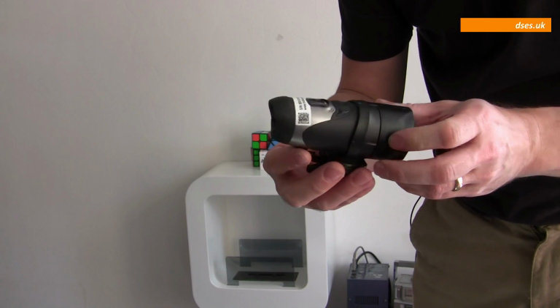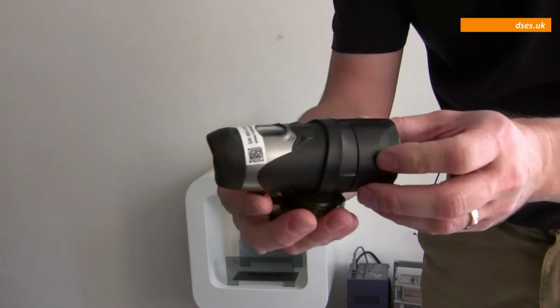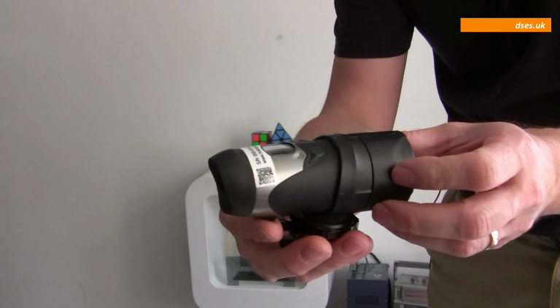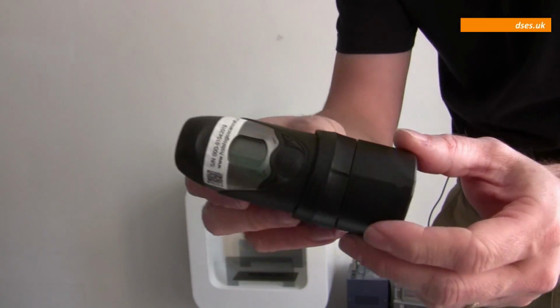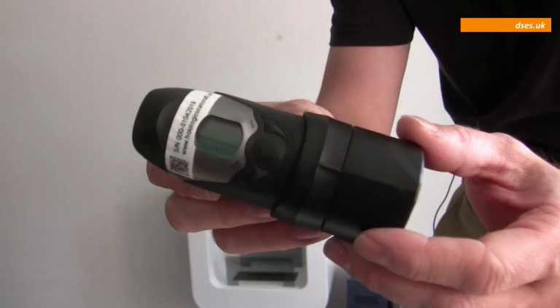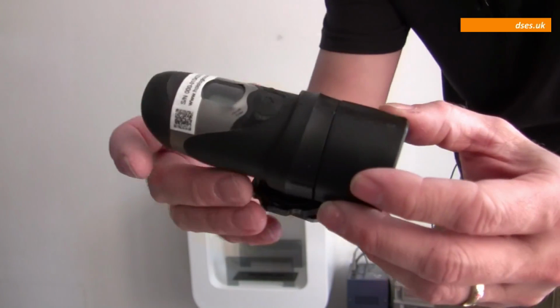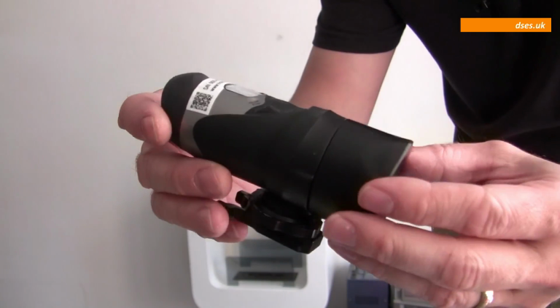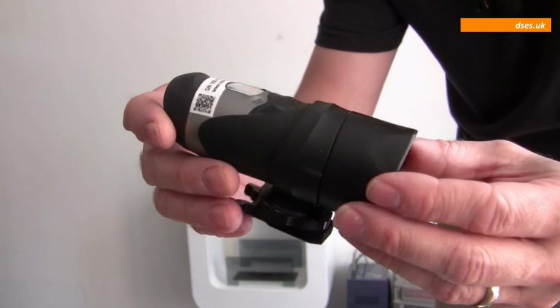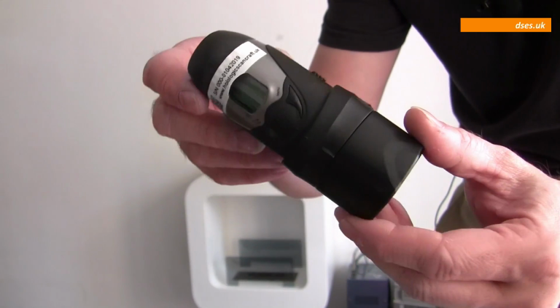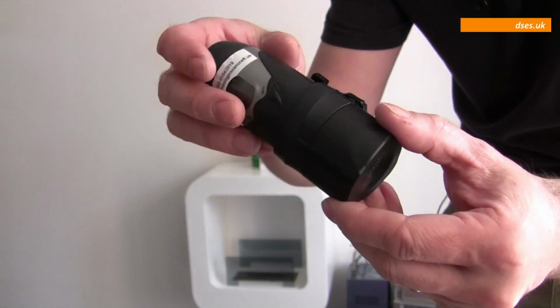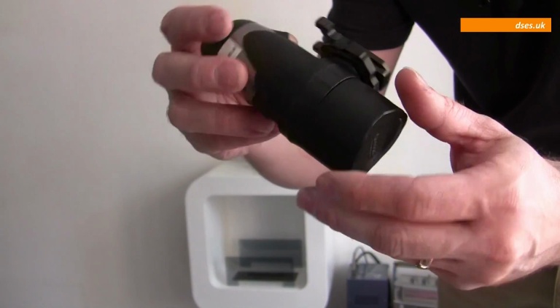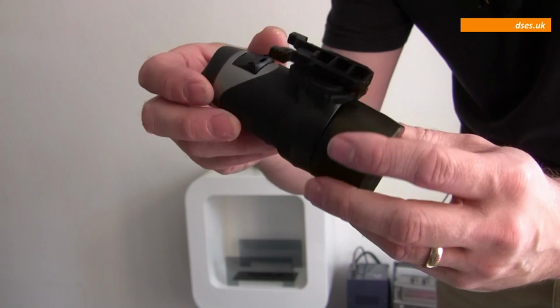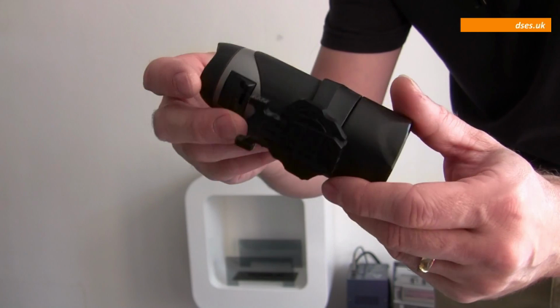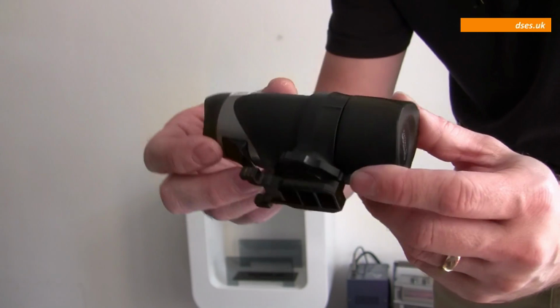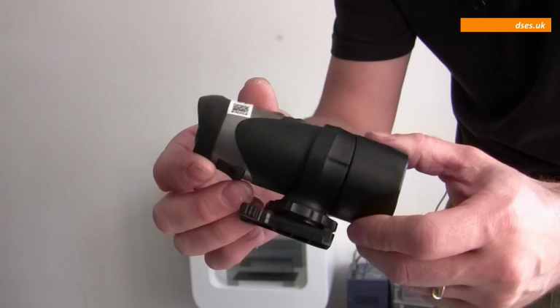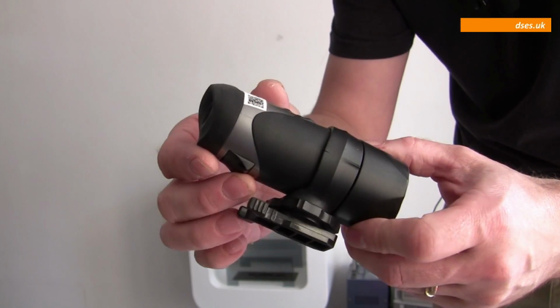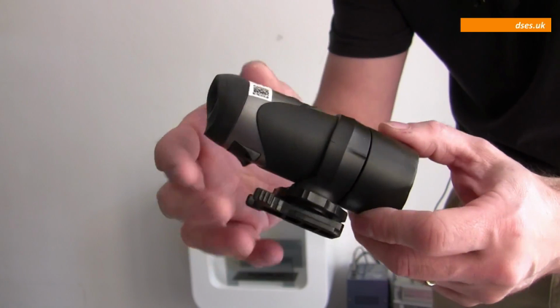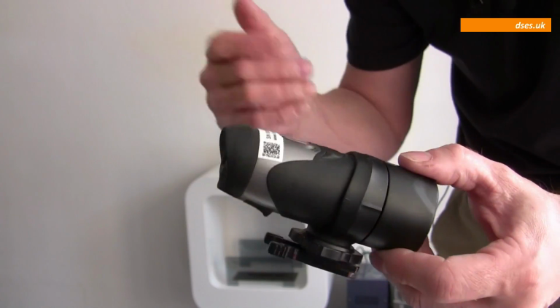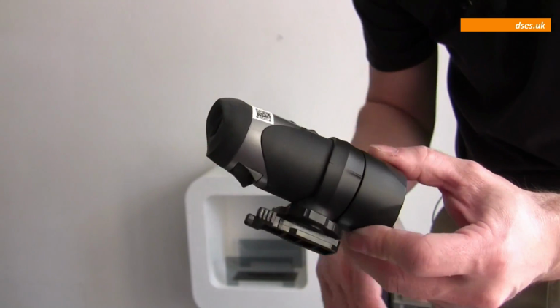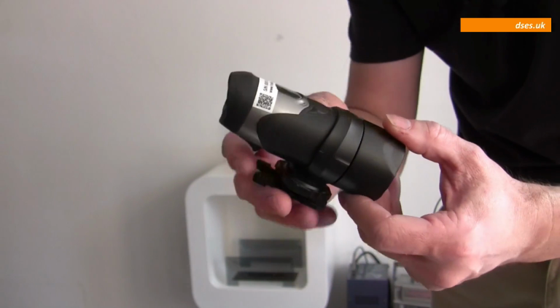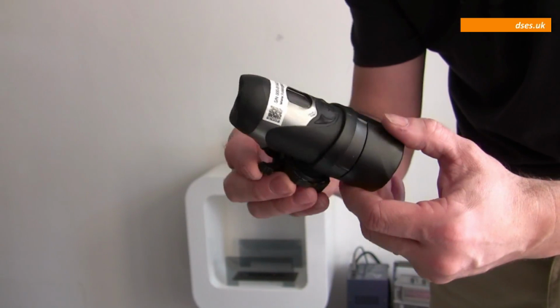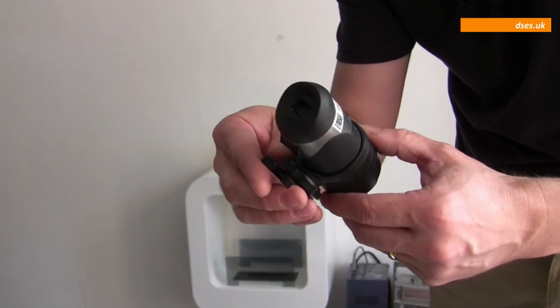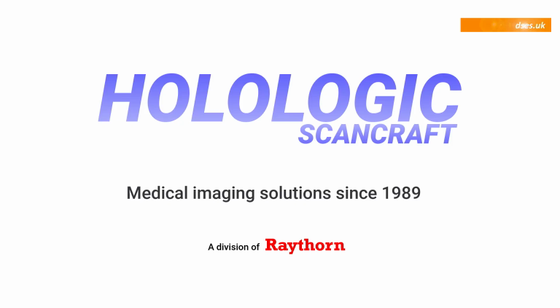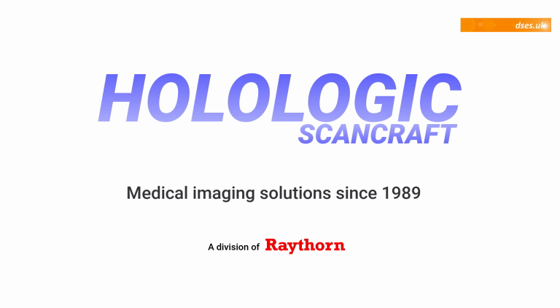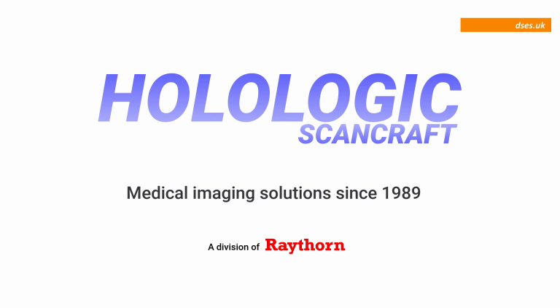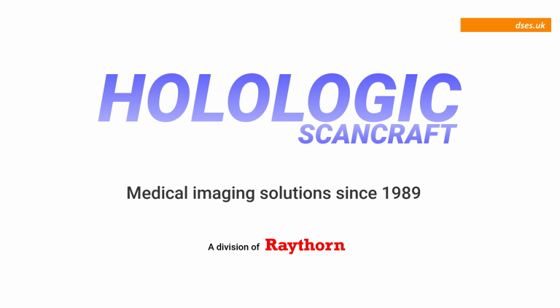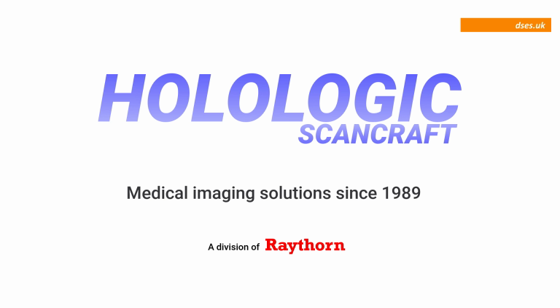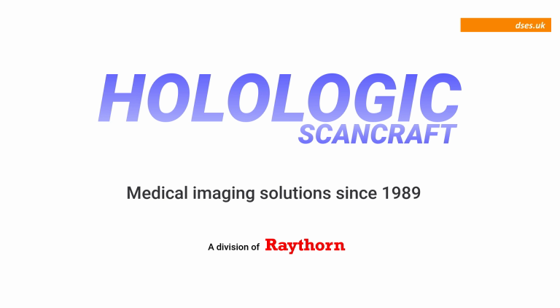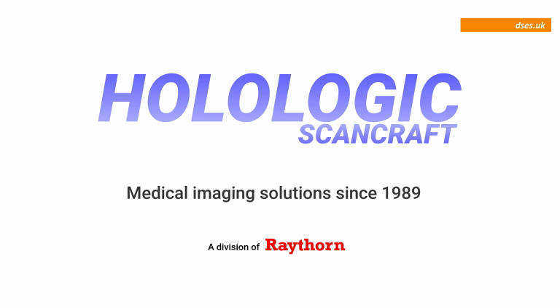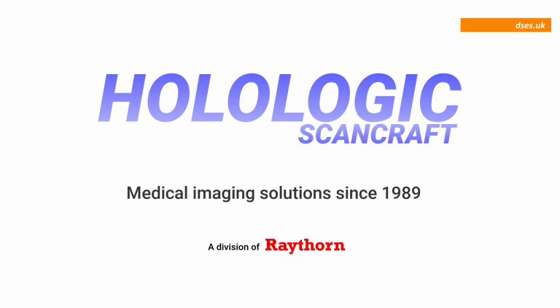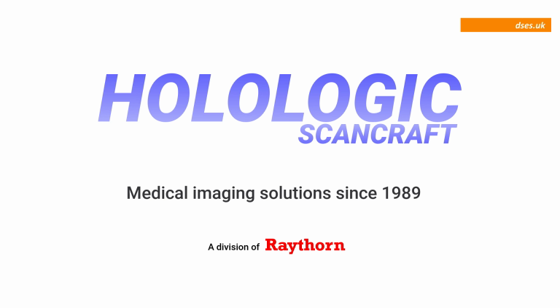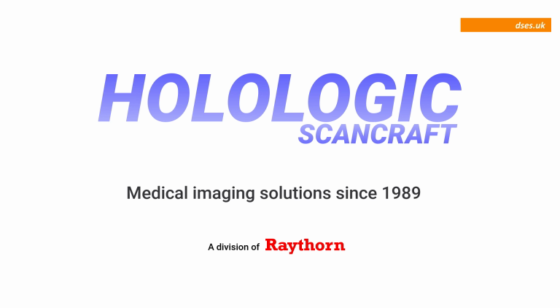It's new from Holologic ScanCraft, a name which I'm sure is familiar to those of you who work in medical locations, as they're a big noise in medical imaging technology. So what are they doing straying onto electrical installation turf?